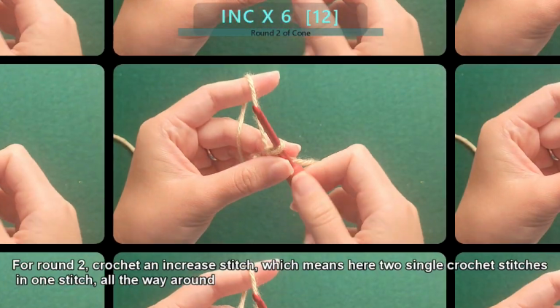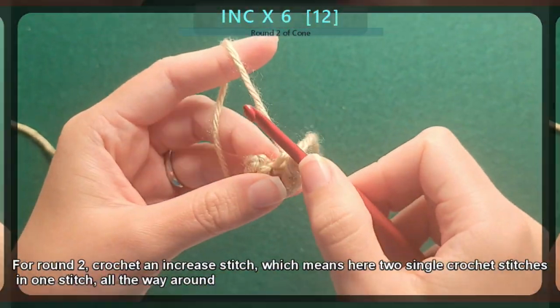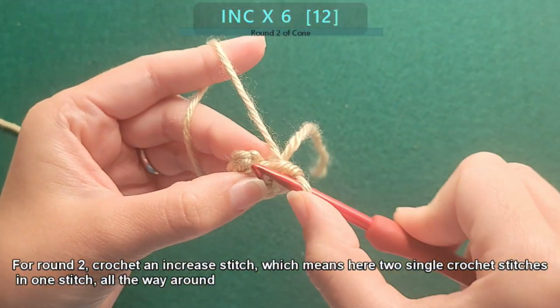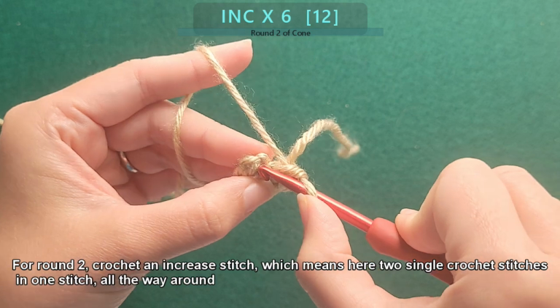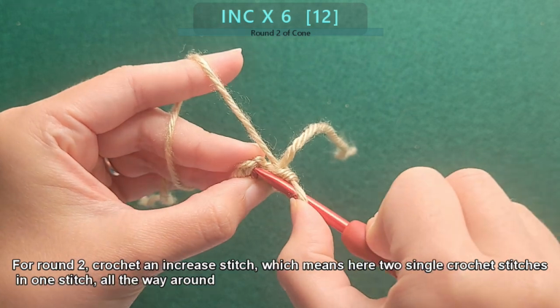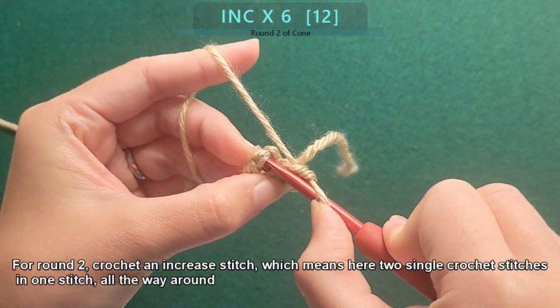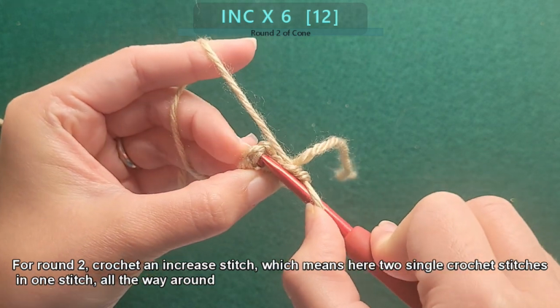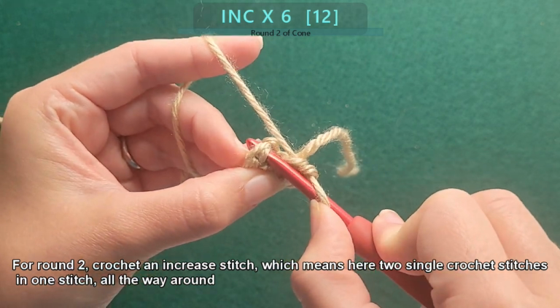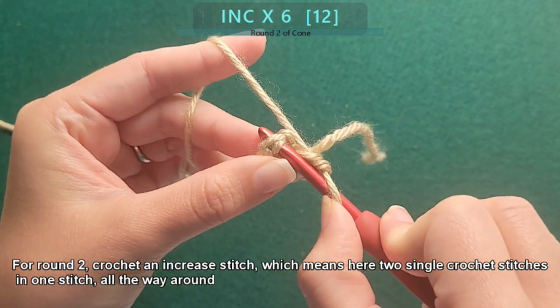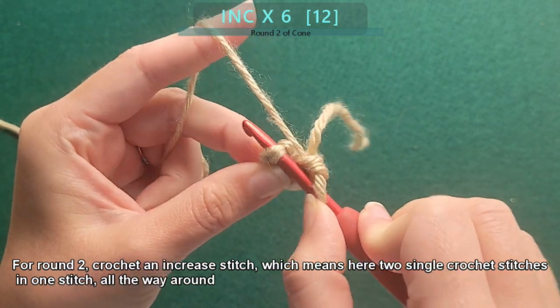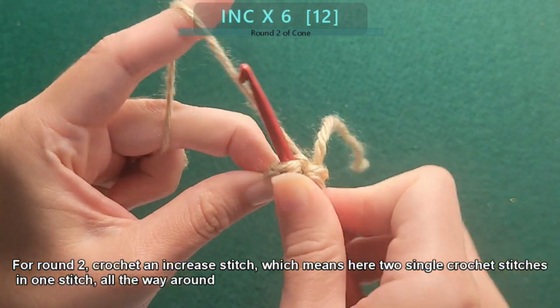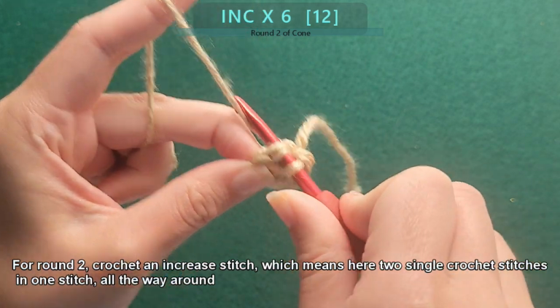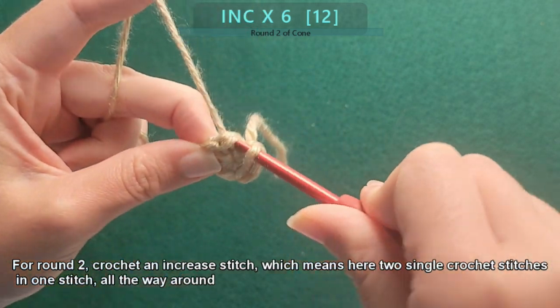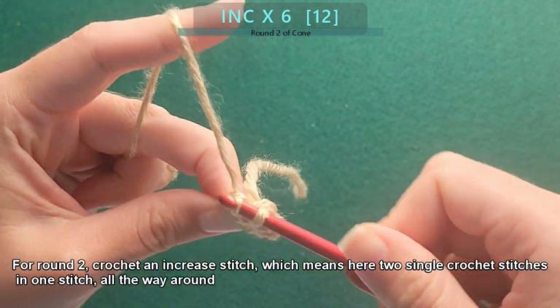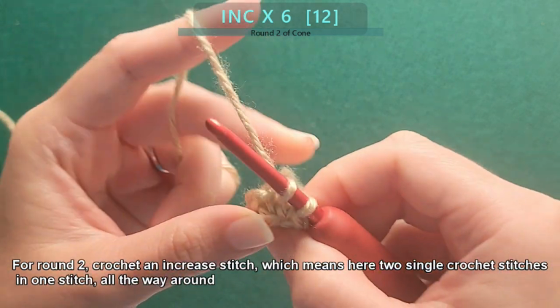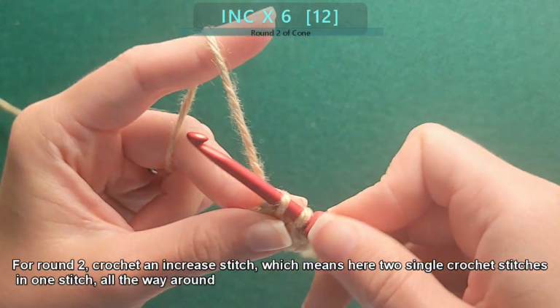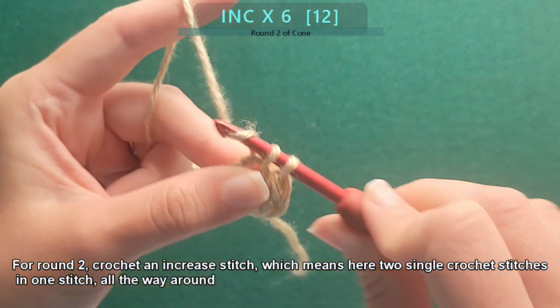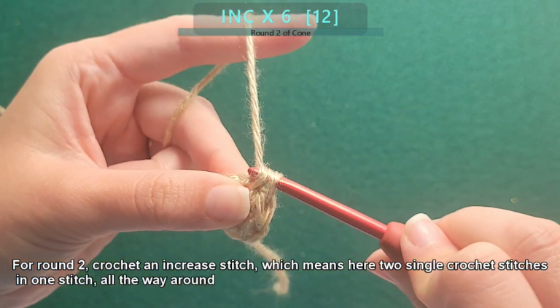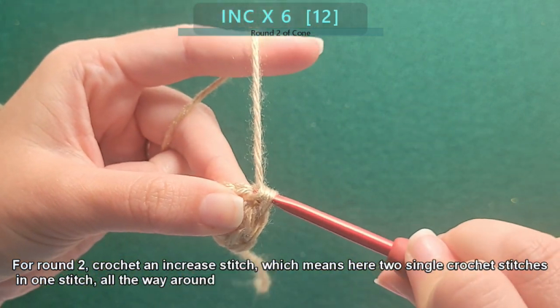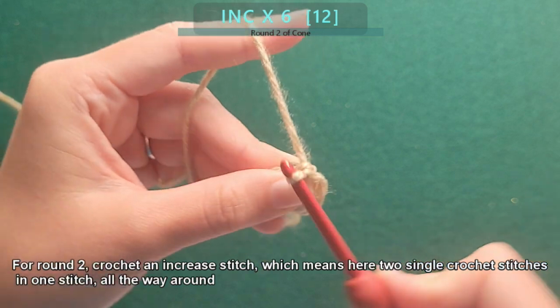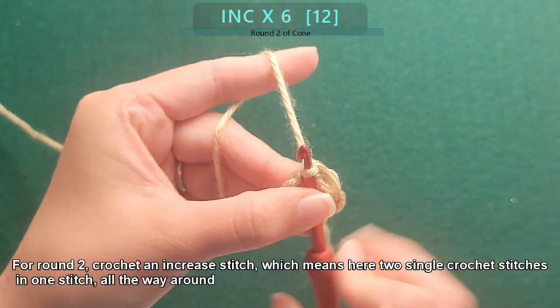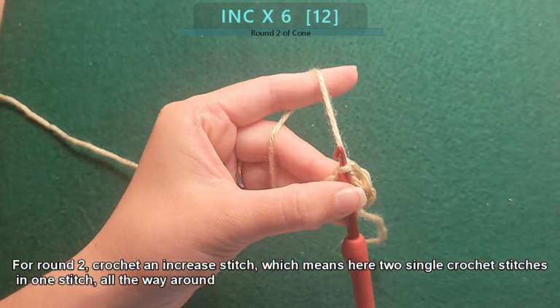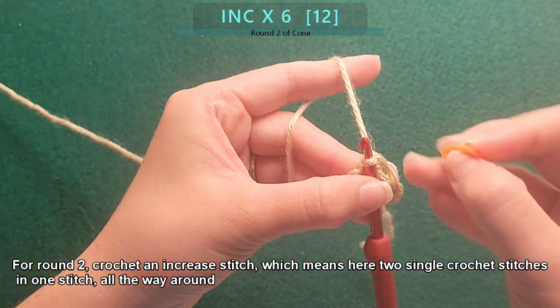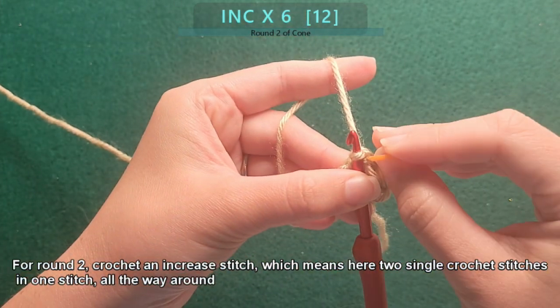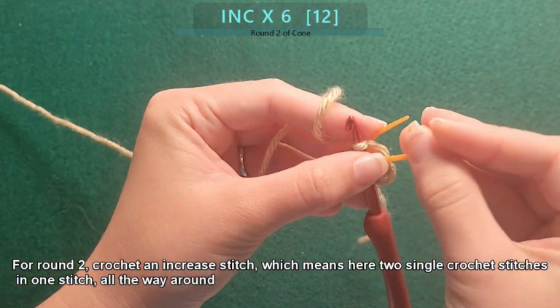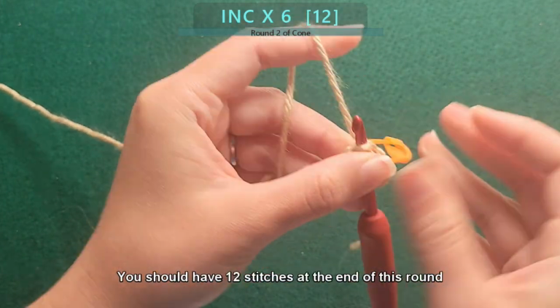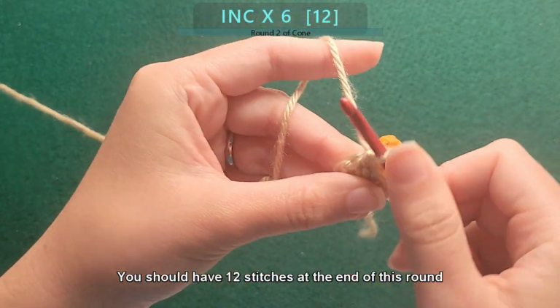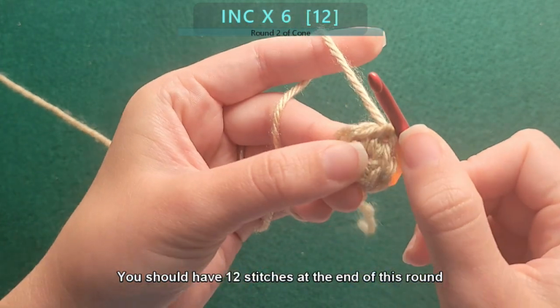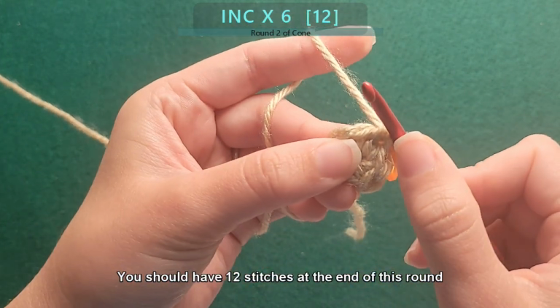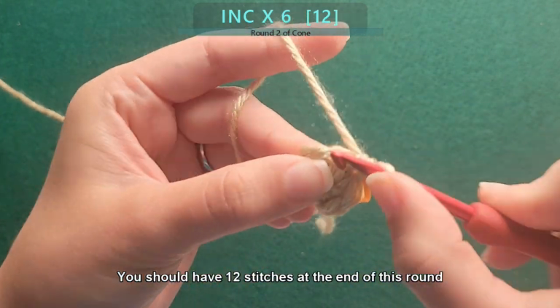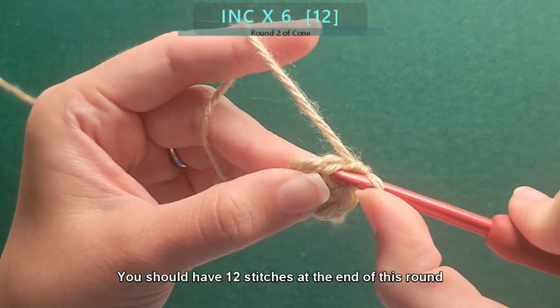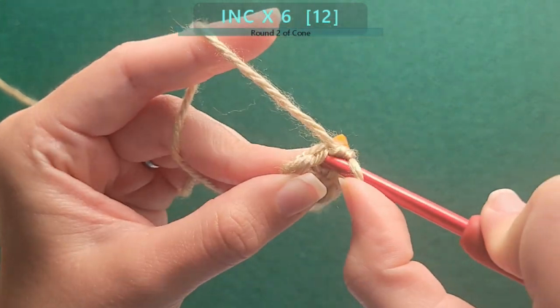For round two, crochet an increase stitch — which means two single crochet stitches in one stitch. Do this all the way around. You should have 12 stitches at the end of this round.